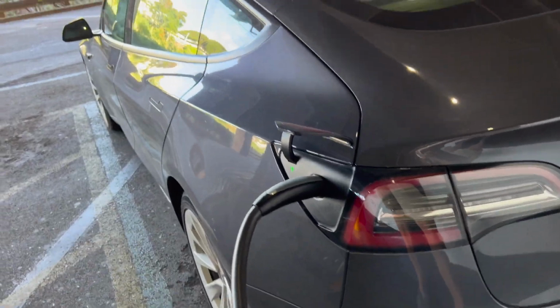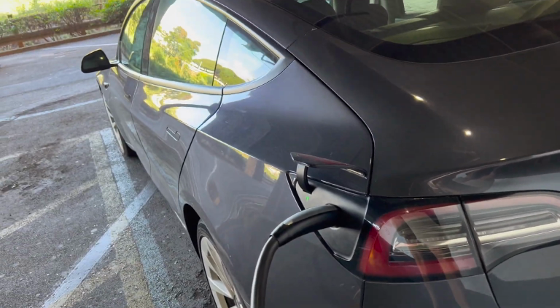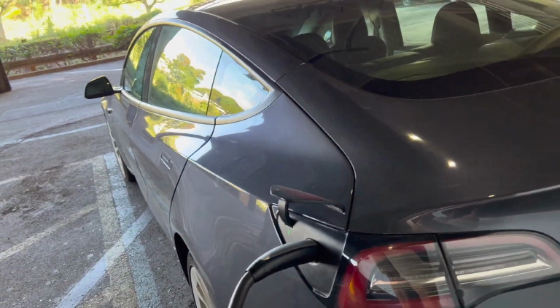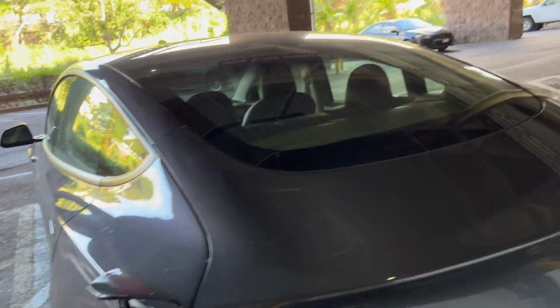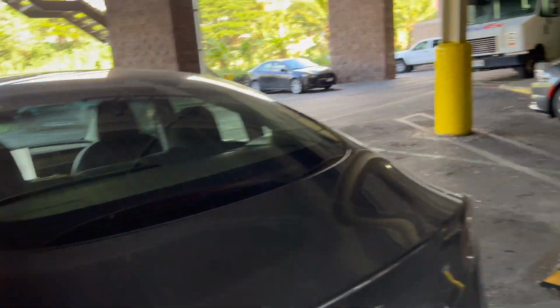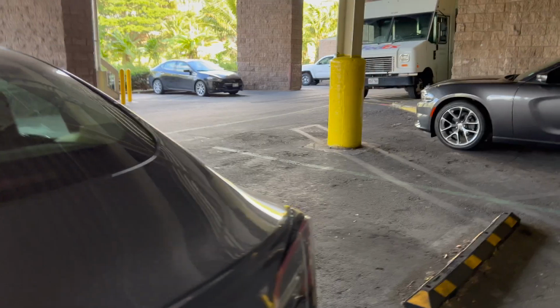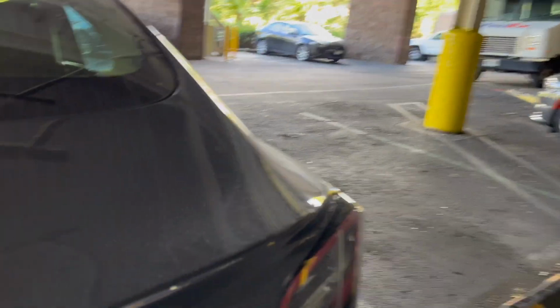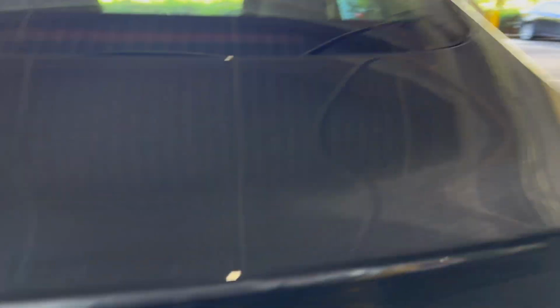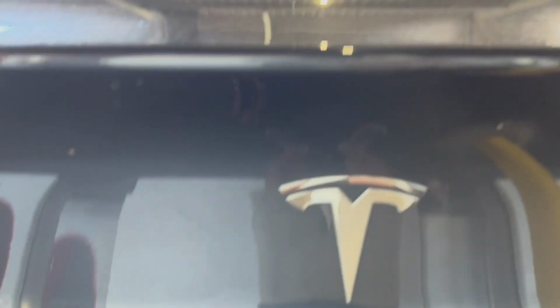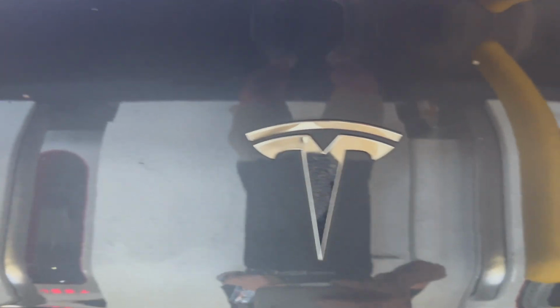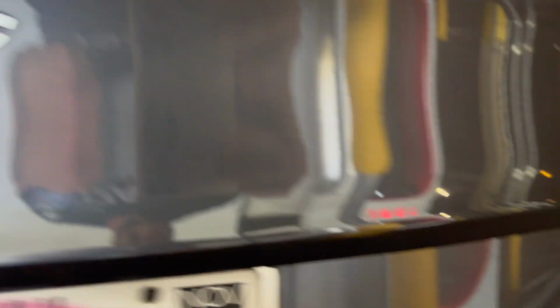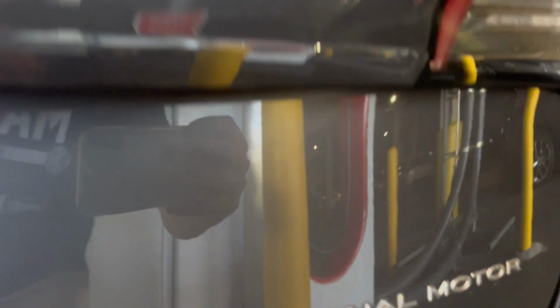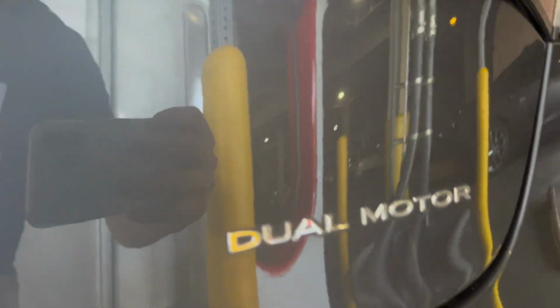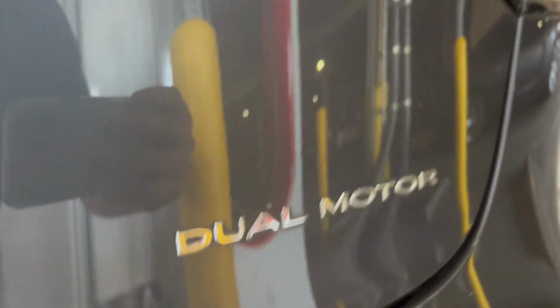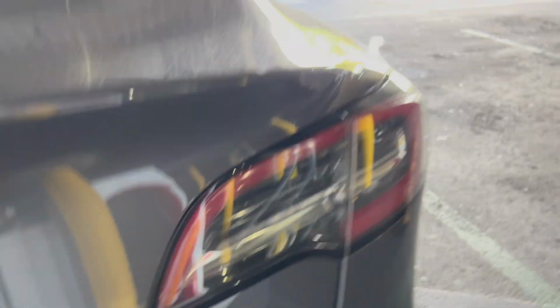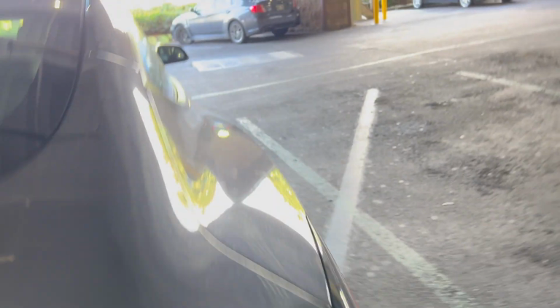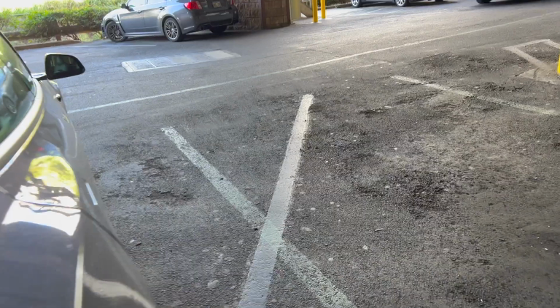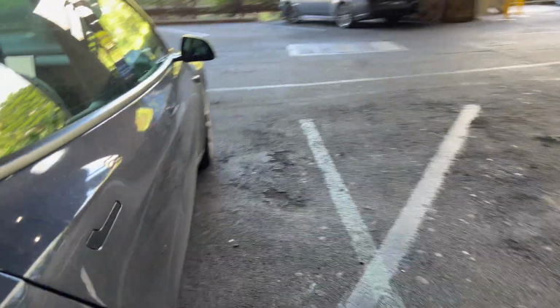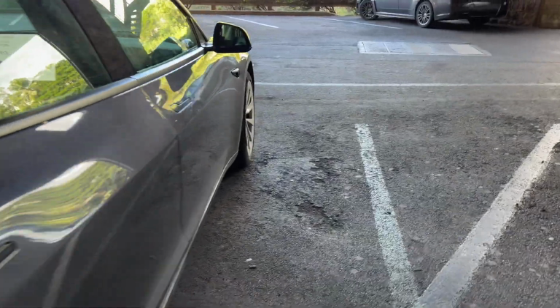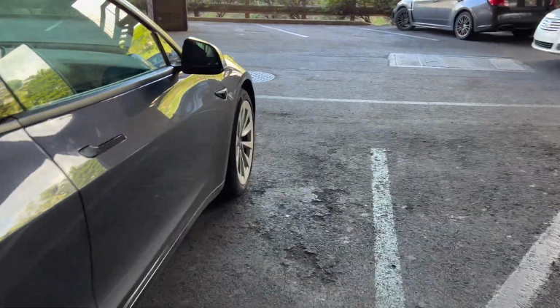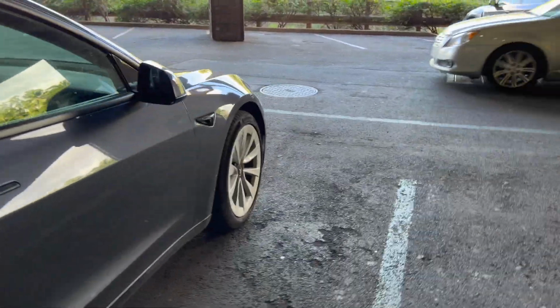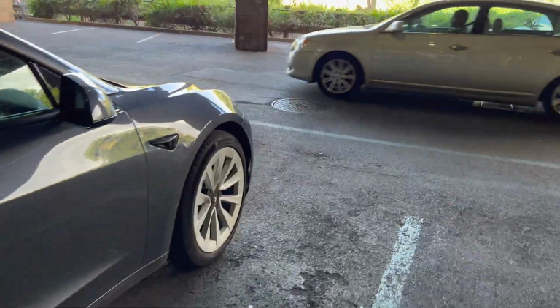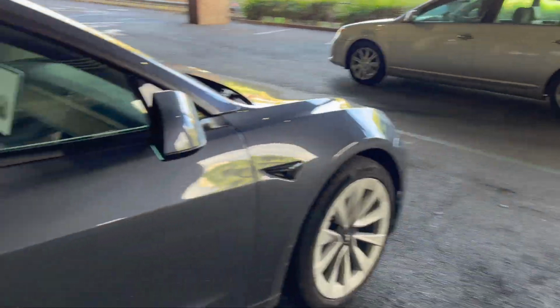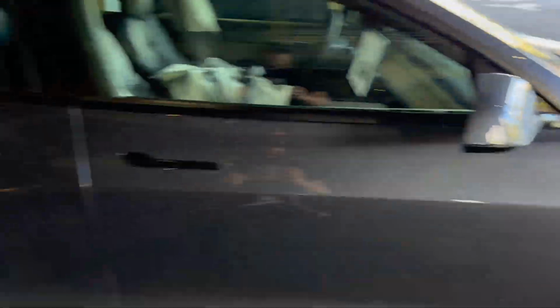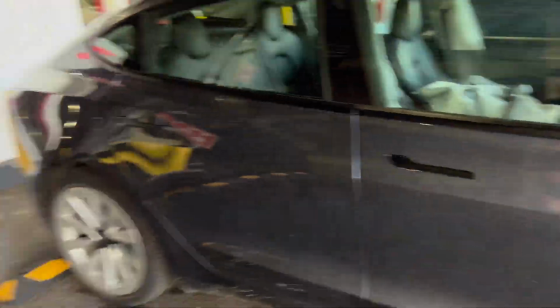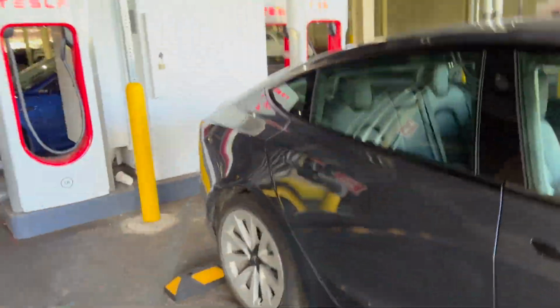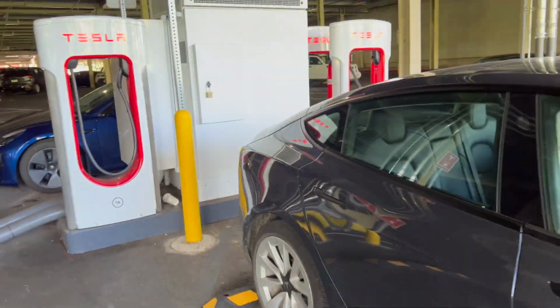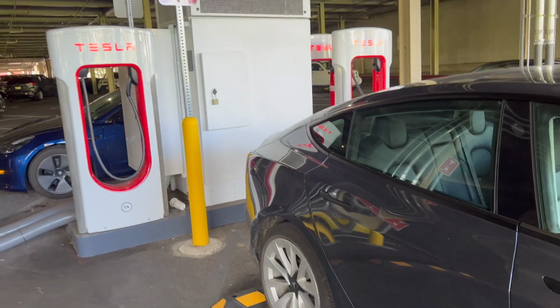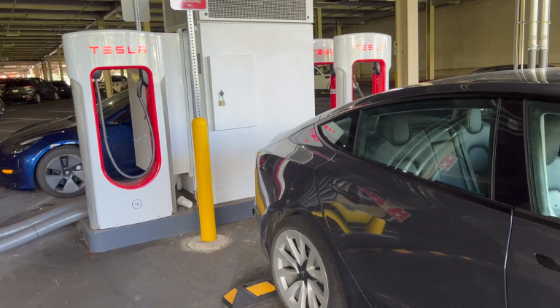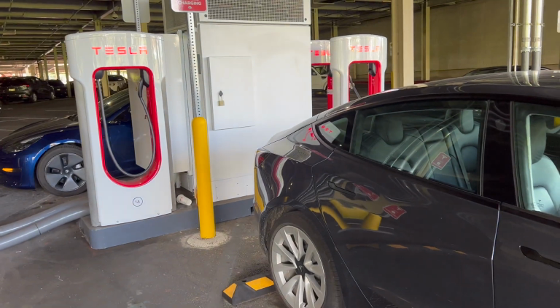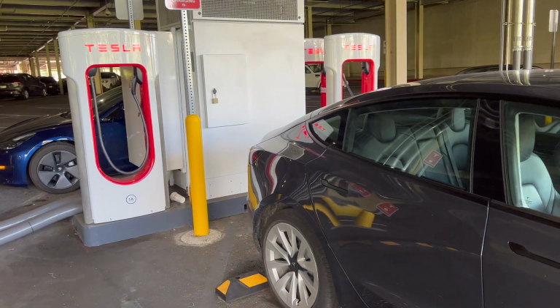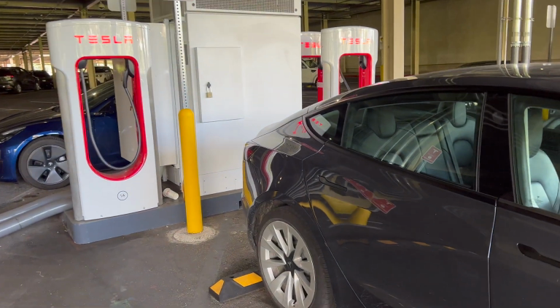And there it is — loving the Tesla dual motor Model 3 Long Range. I'll catch you all later once the charge is done and we'll go over those numbers.